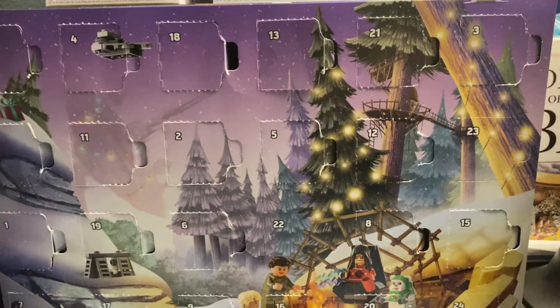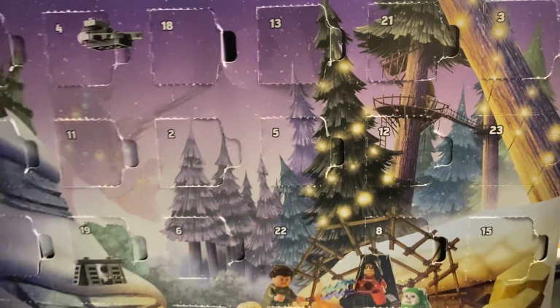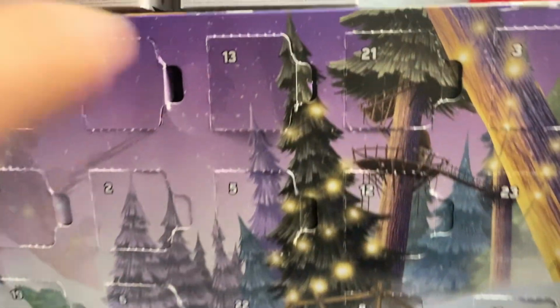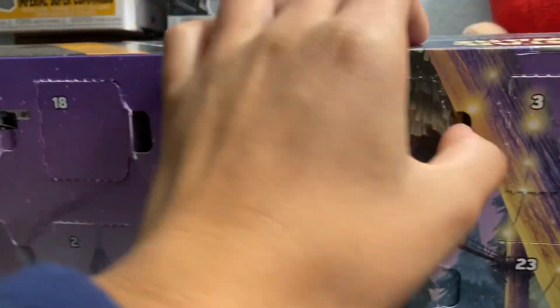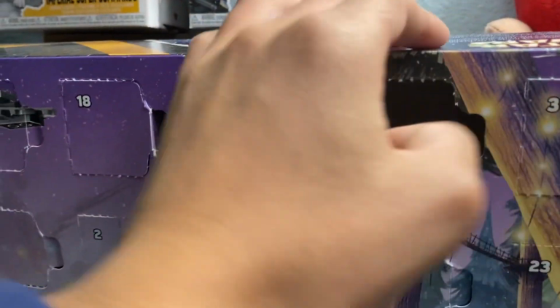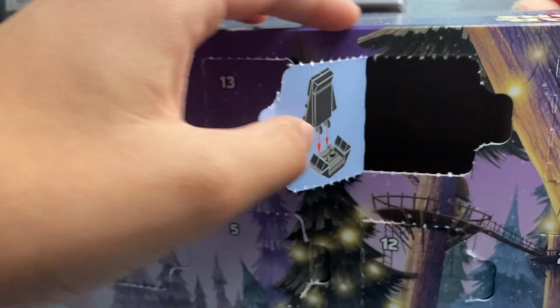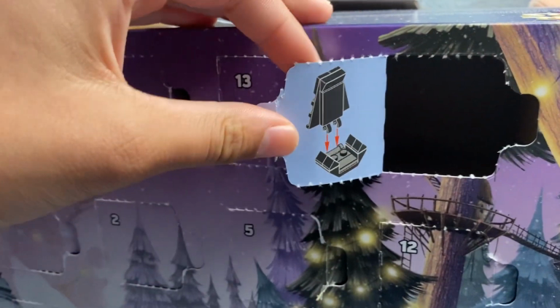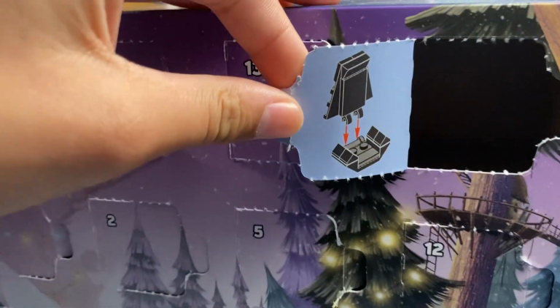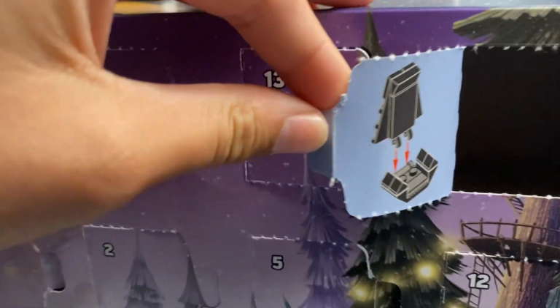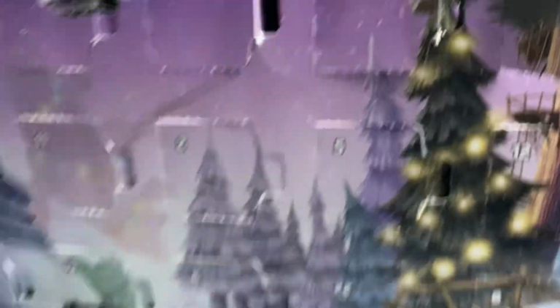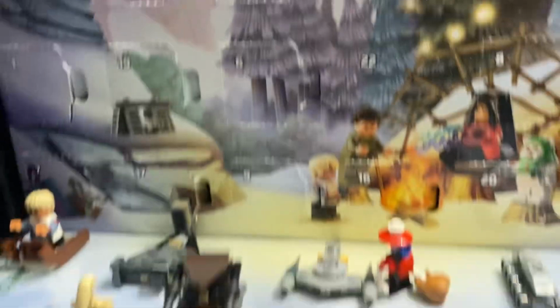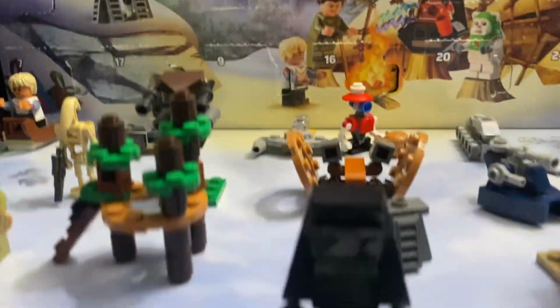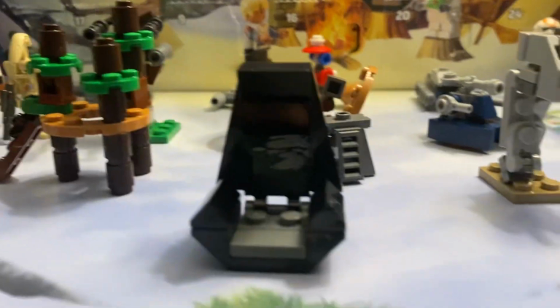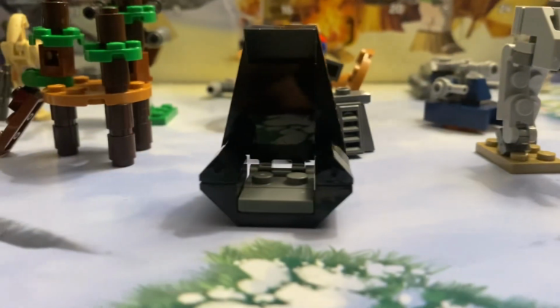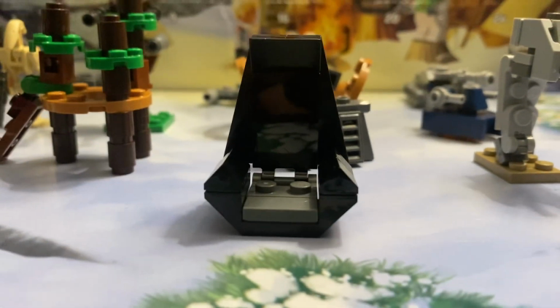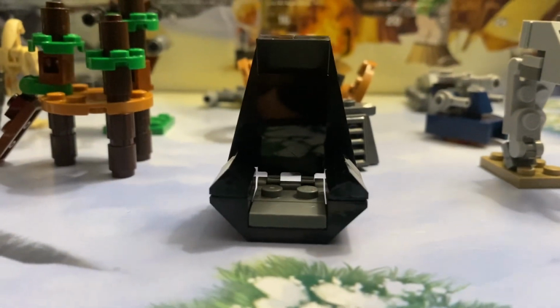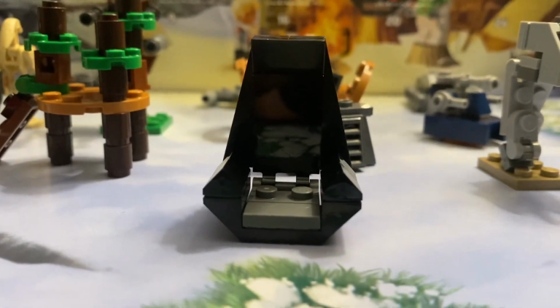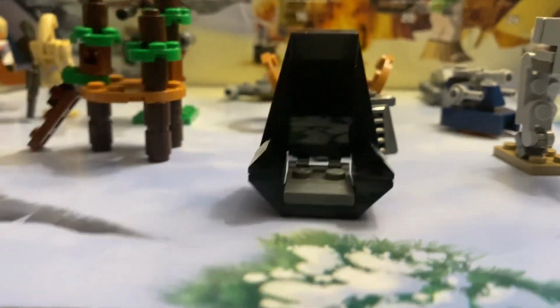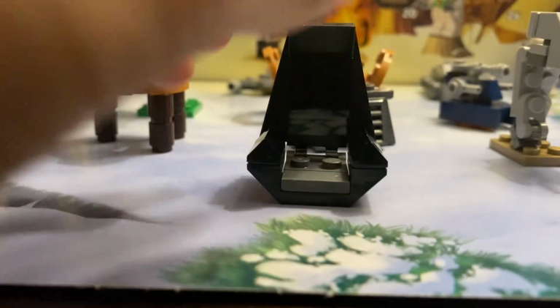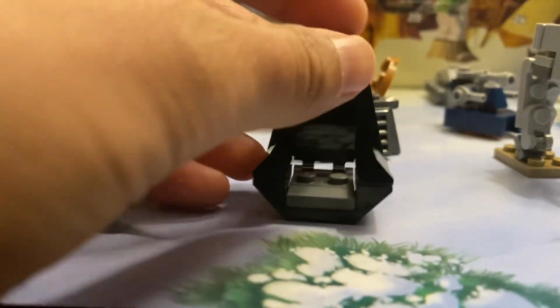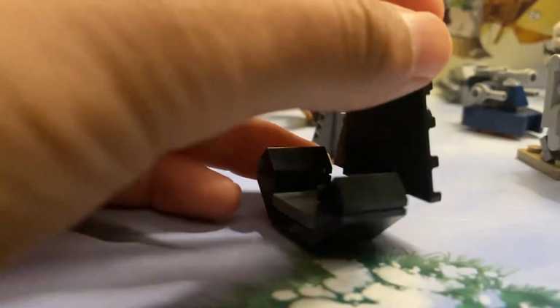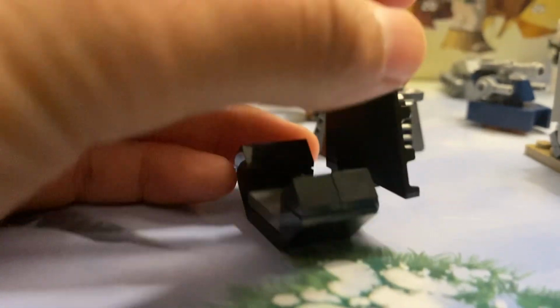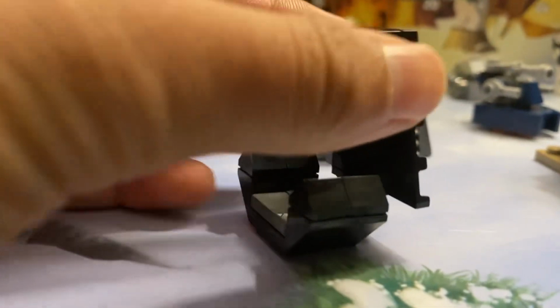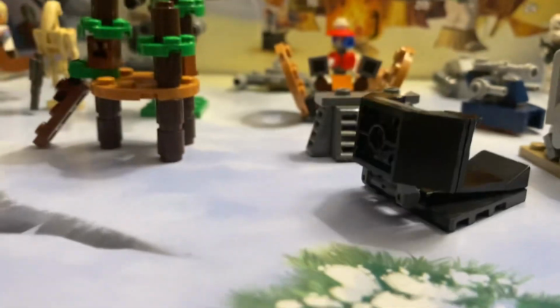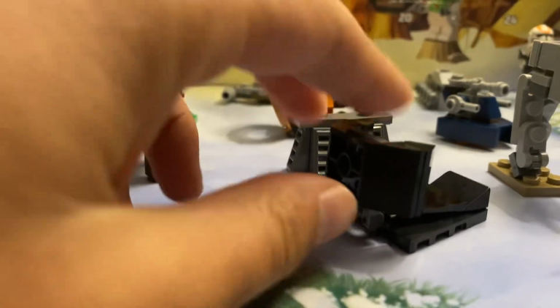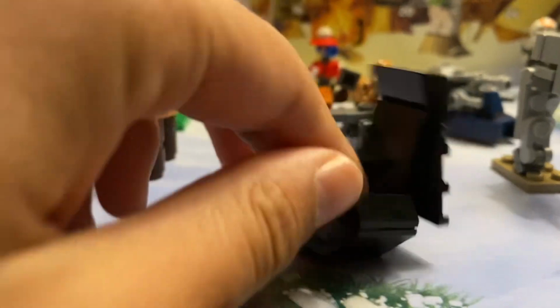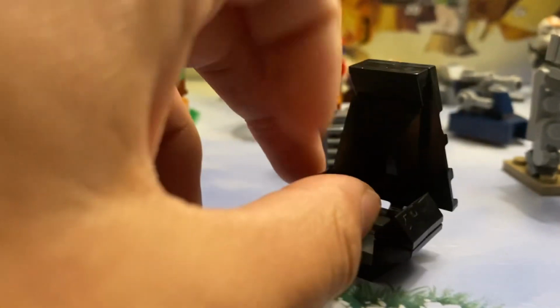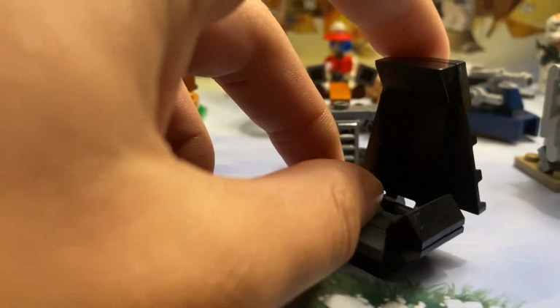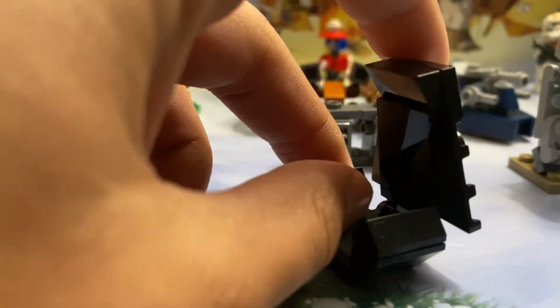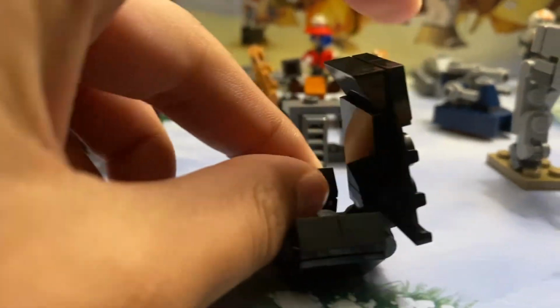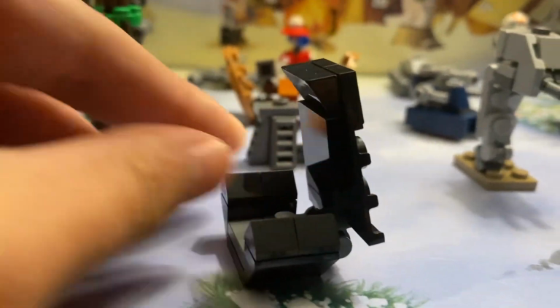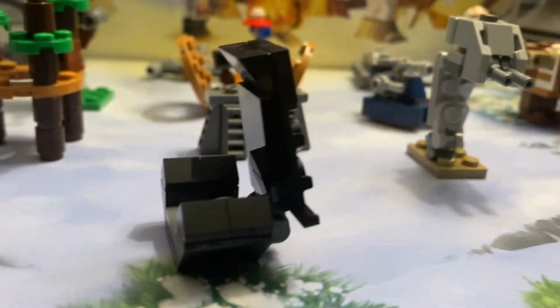Alright everyone, day 21 of the LEGO Star Wars Advent Calendar, and it looks like we get the Emperor's chair for today. Now, there's nothing really exciting about this, because we already know how his chair apparently looks like in Episode 6.